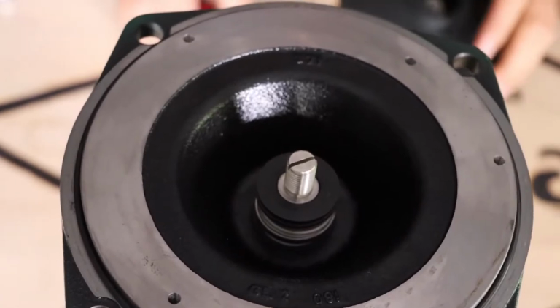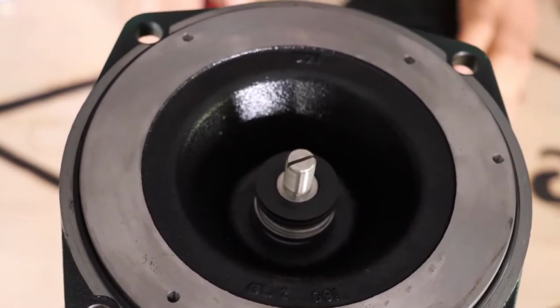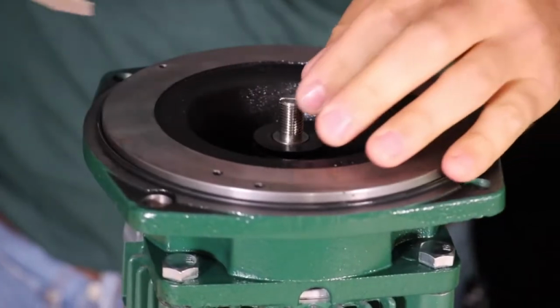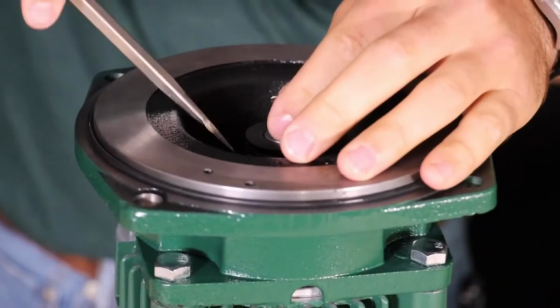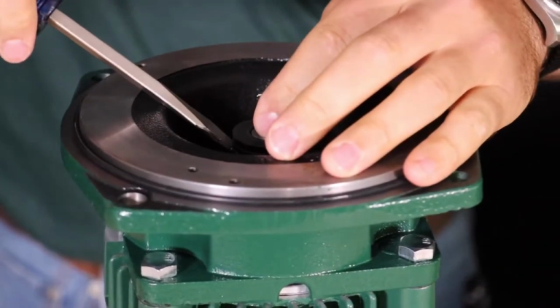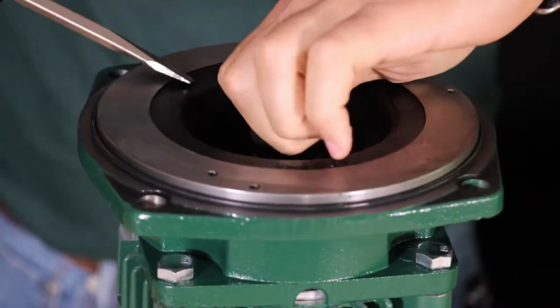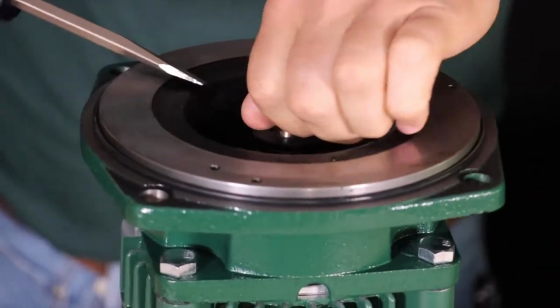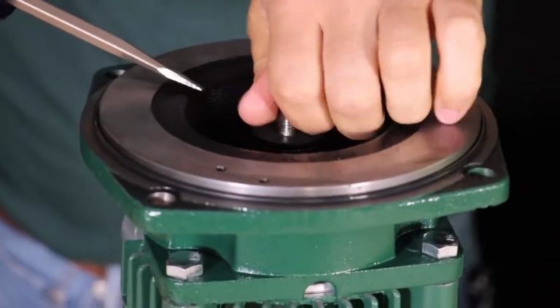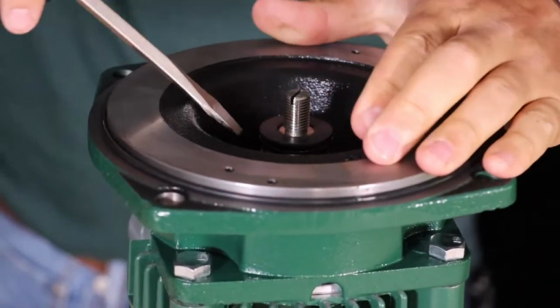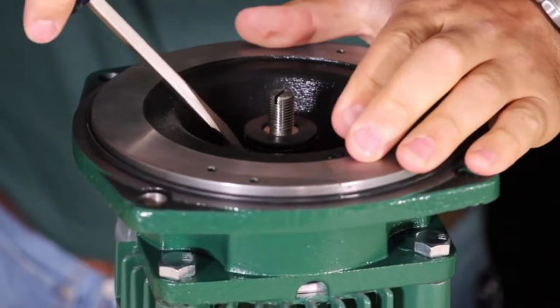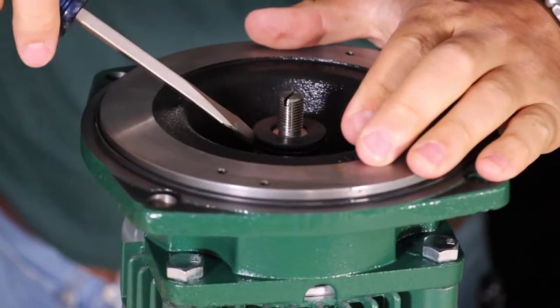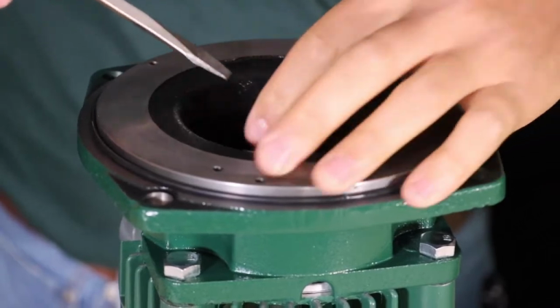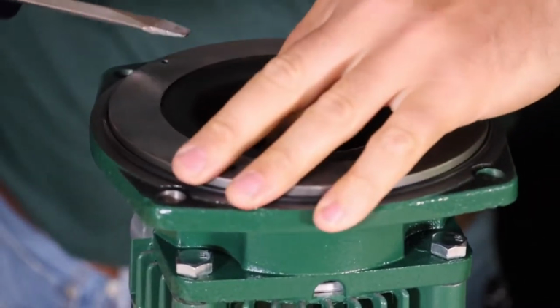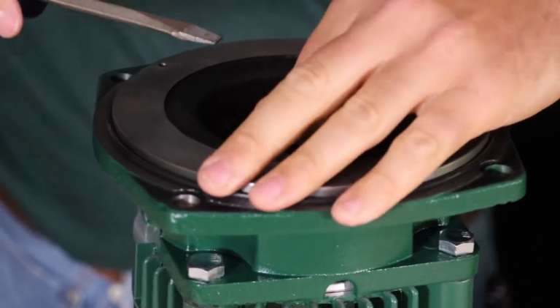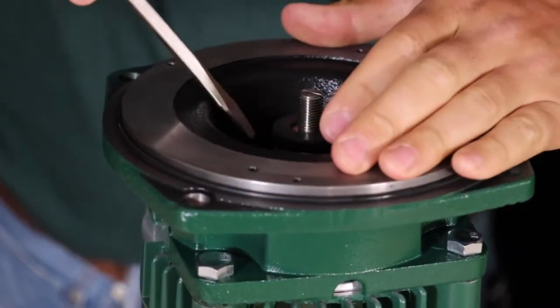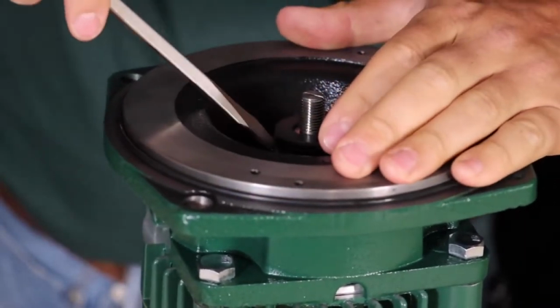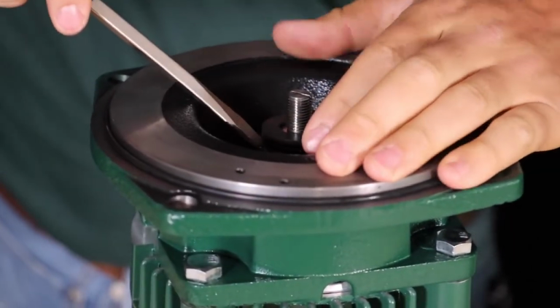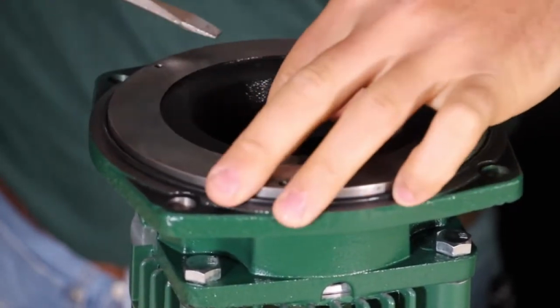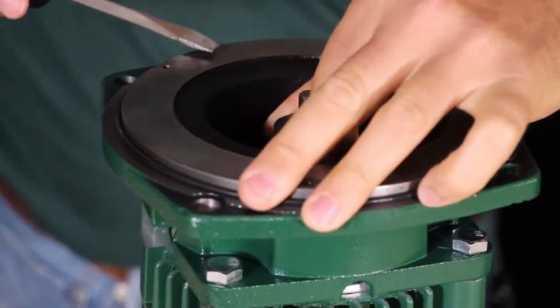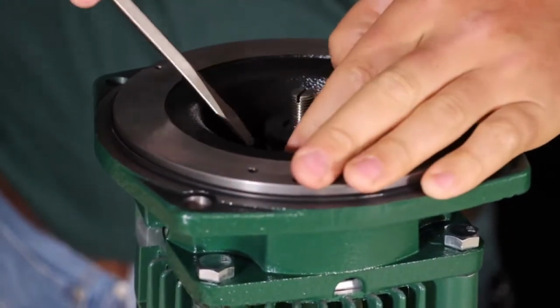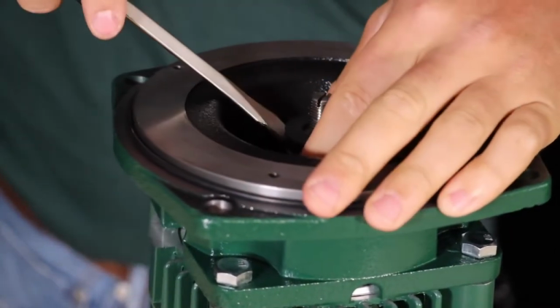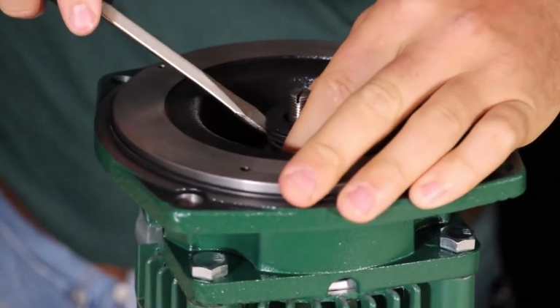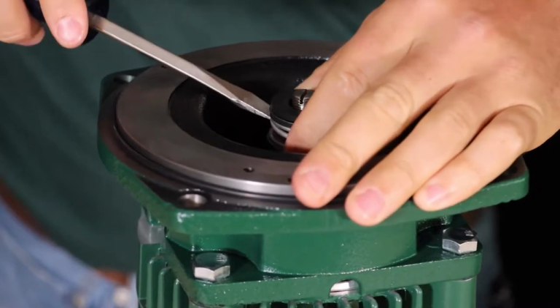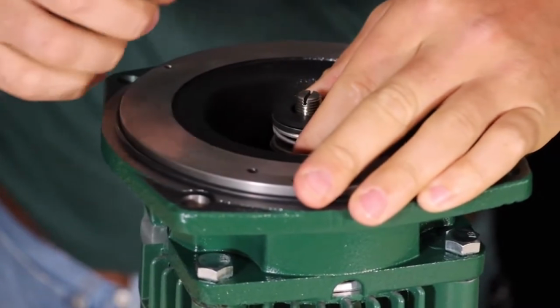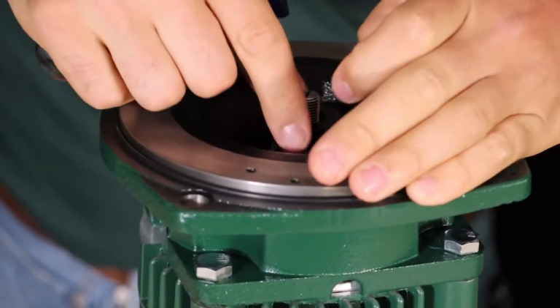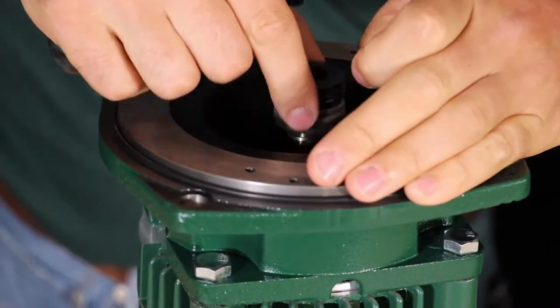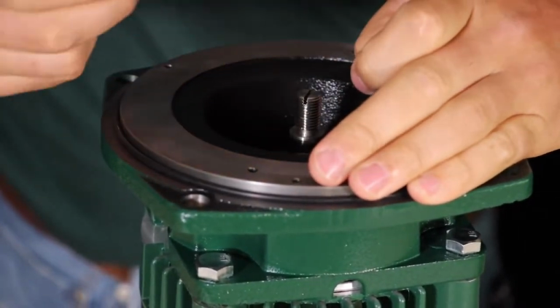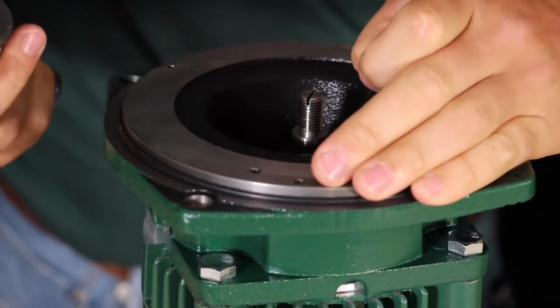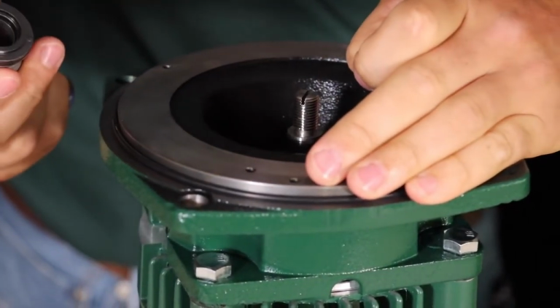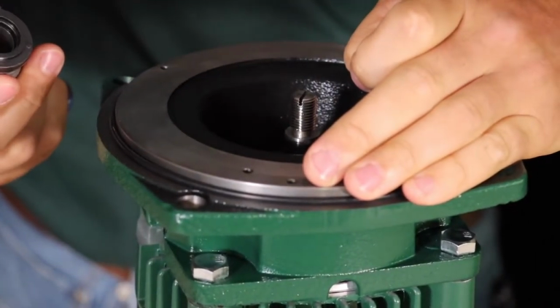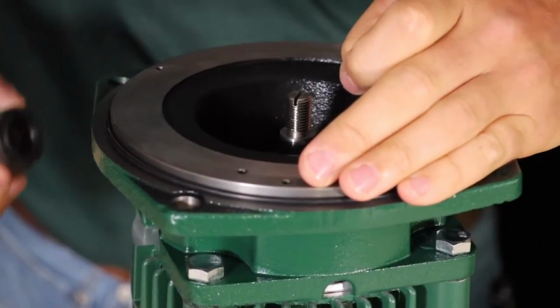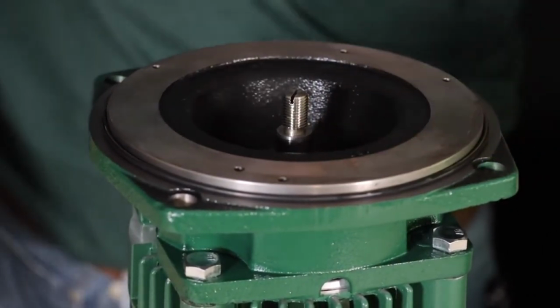Use the flathead screwdriver again to gently pry up on the mechanical seal, then rotate the motor shaft slightly and gently pry up again. Repeat turning and prying until the mechanical seal is removed from the motor shaft, and inspect the removed seal for damage or wear.